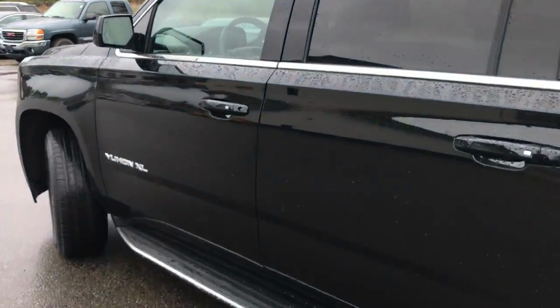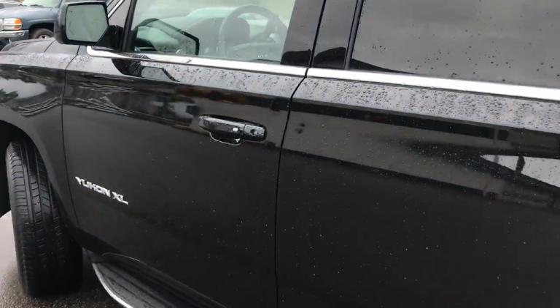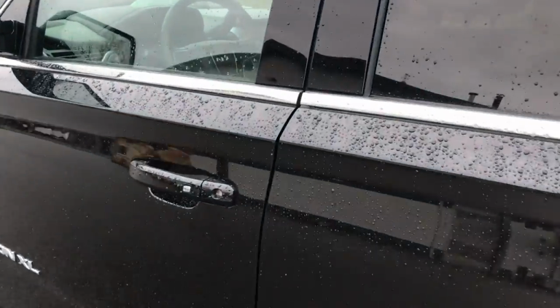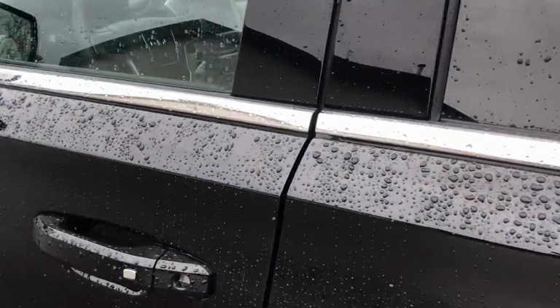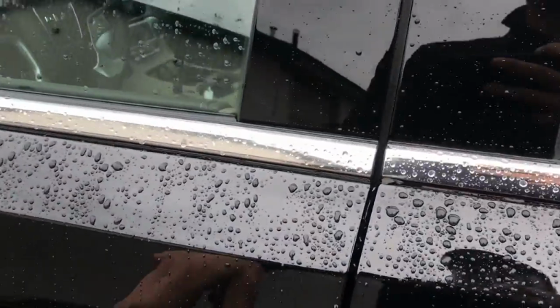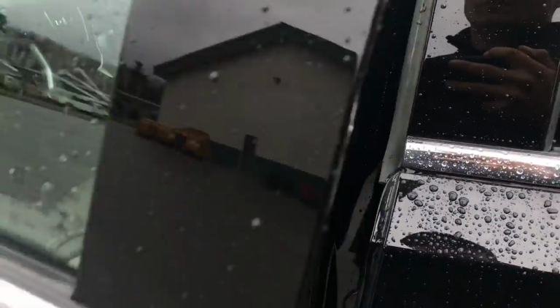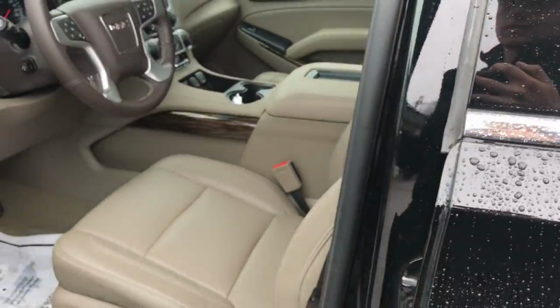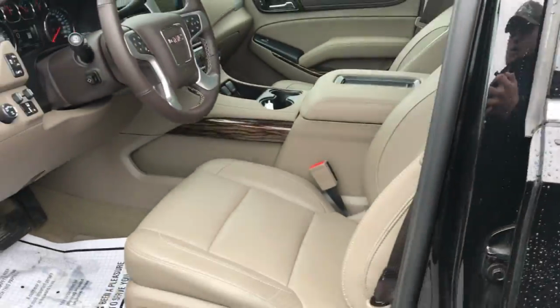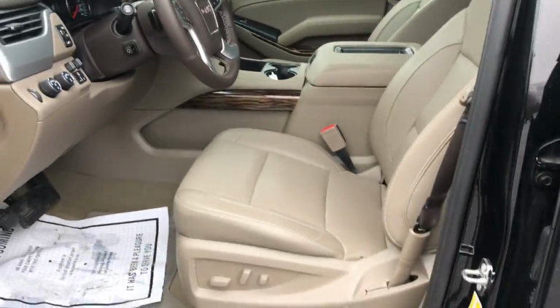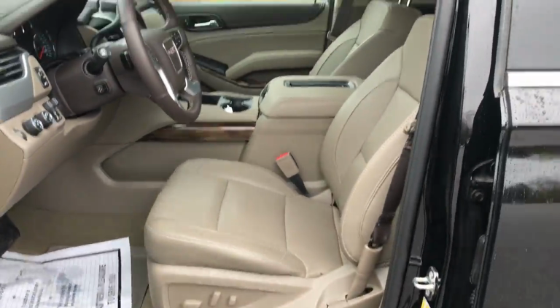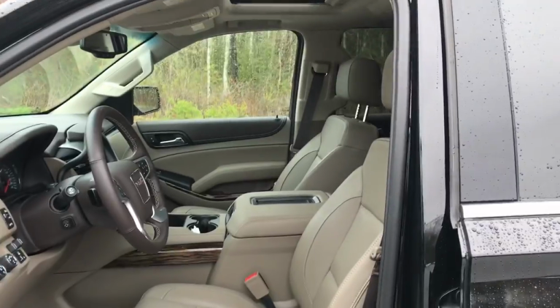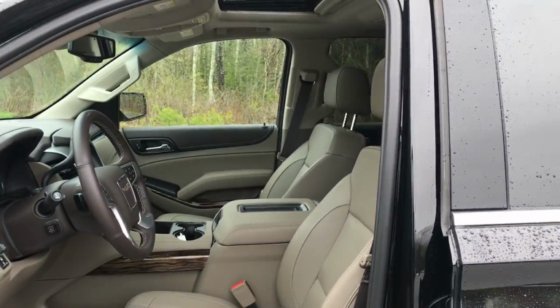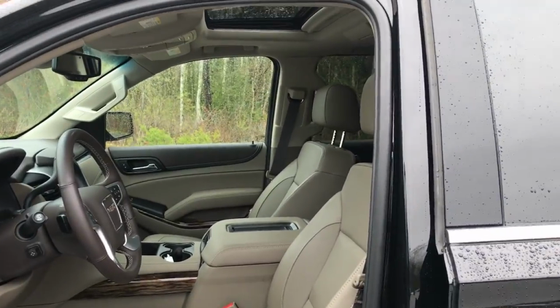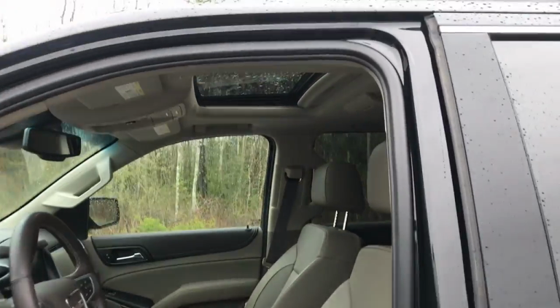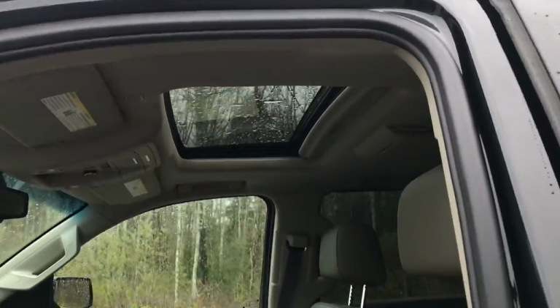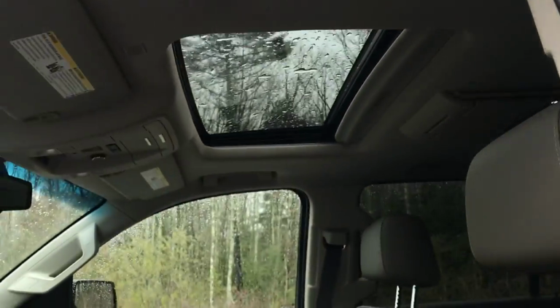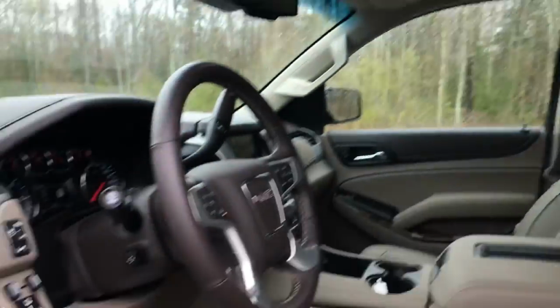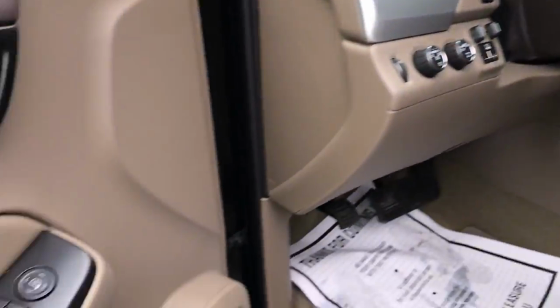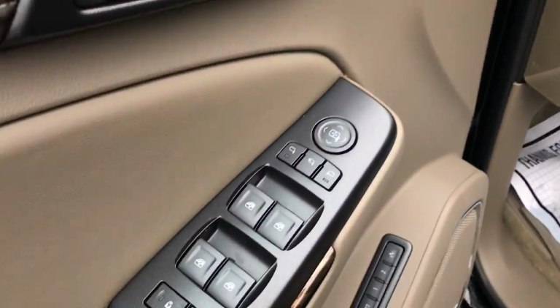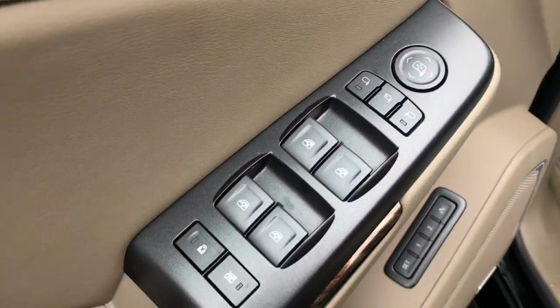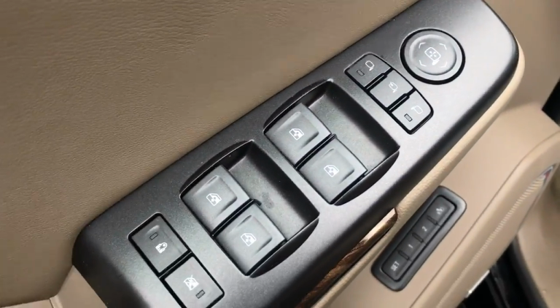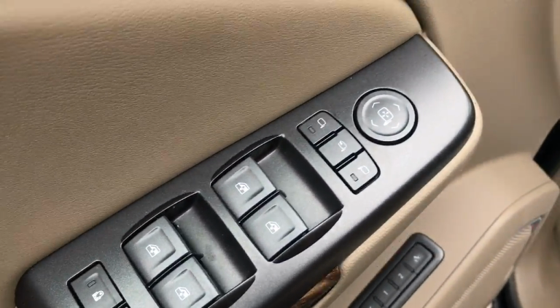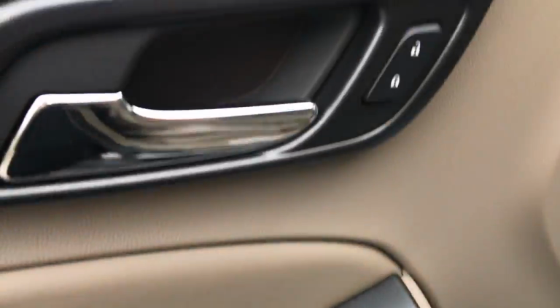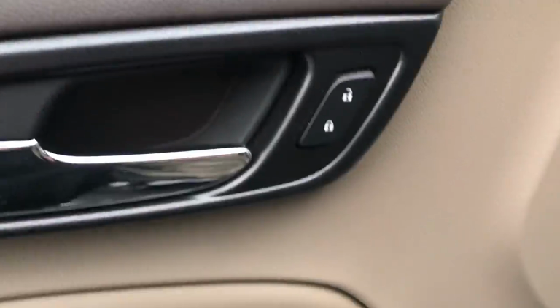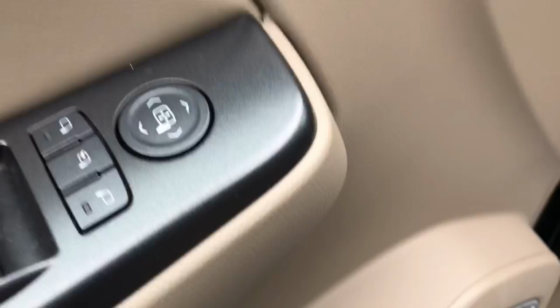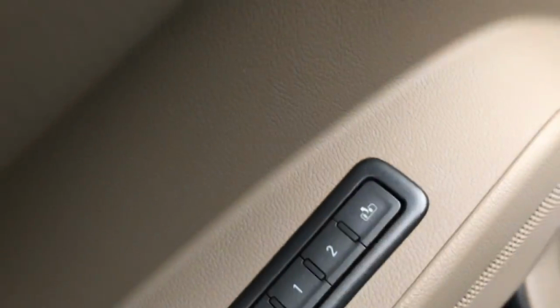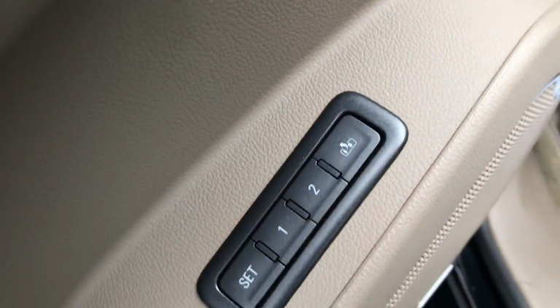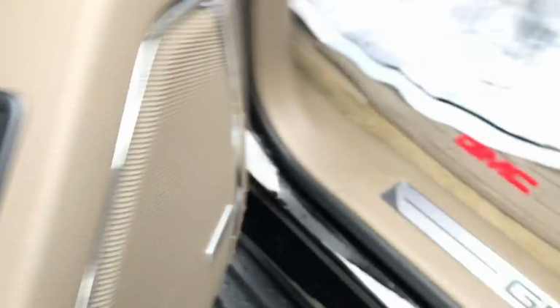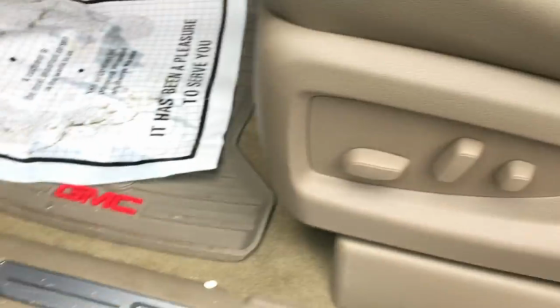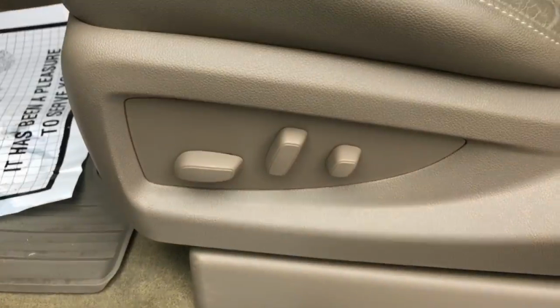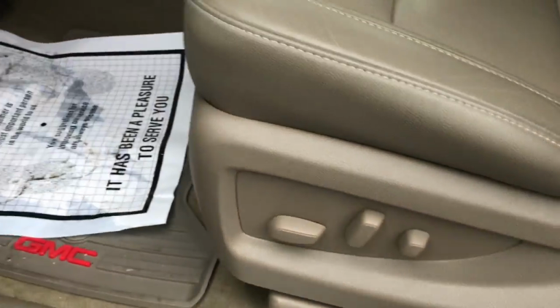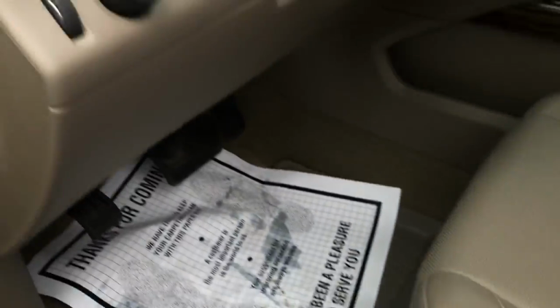Take a look at the interior here. You can see you've got your light tan leather interior, power sunroof, and driver door panel here. You've got your power windows, mirrors, and locks. You also have your memory settings for your power driver seat — controls for that are down there.